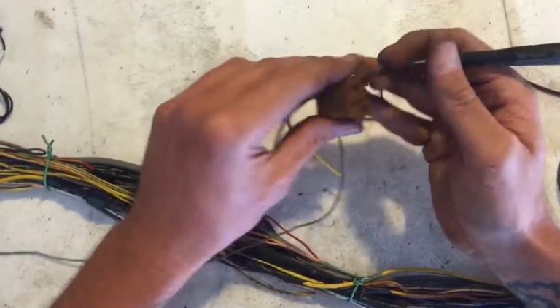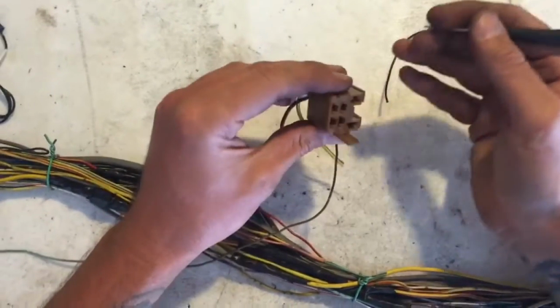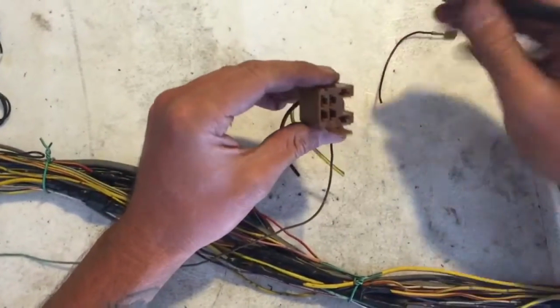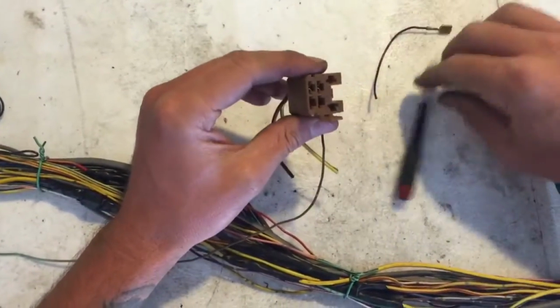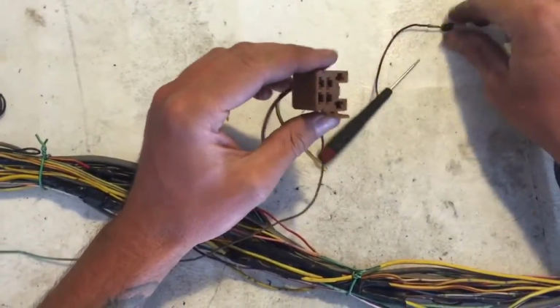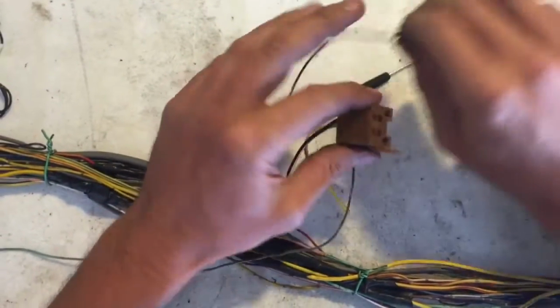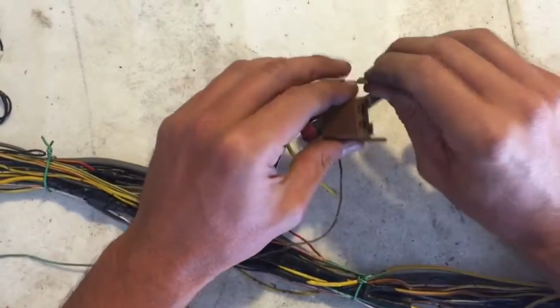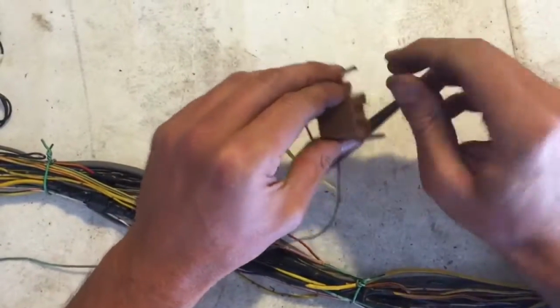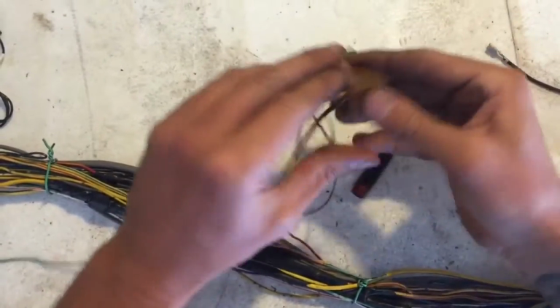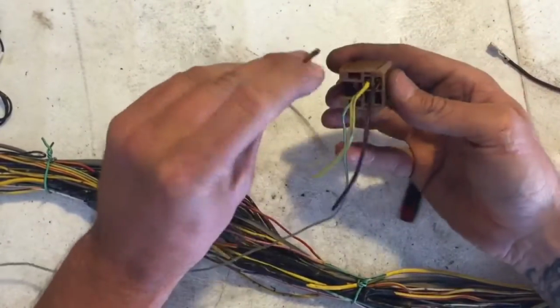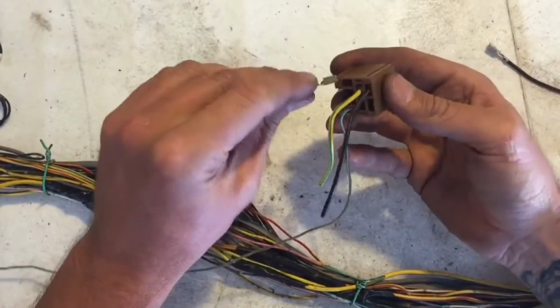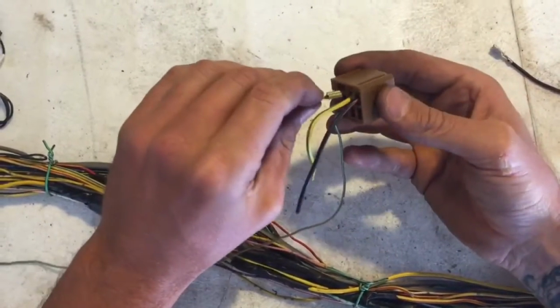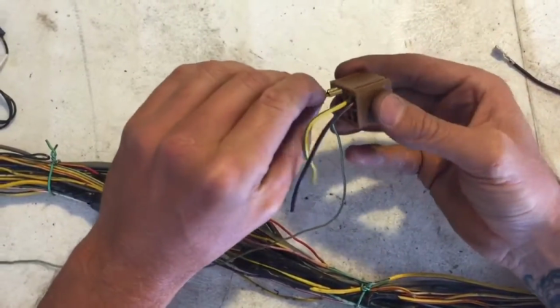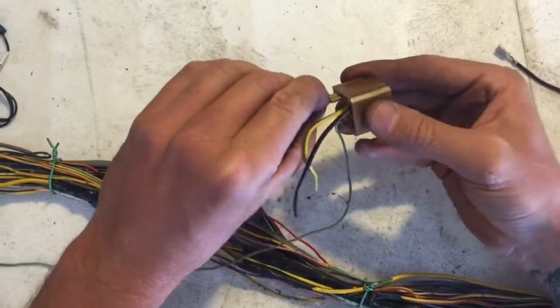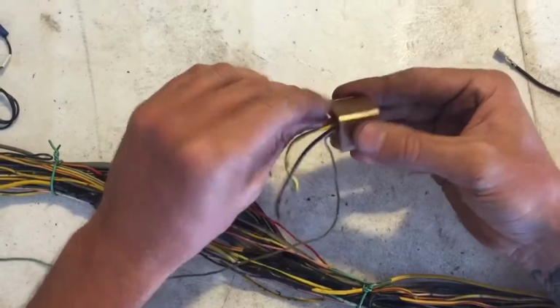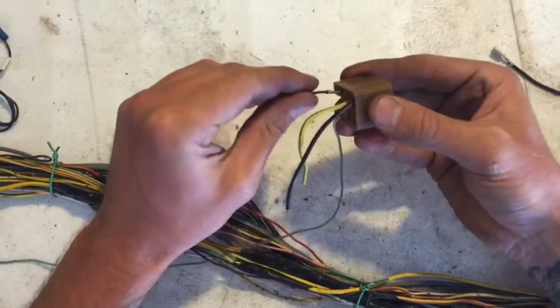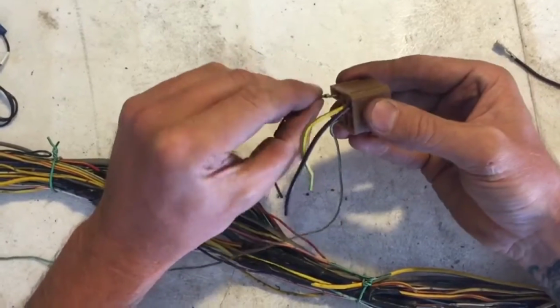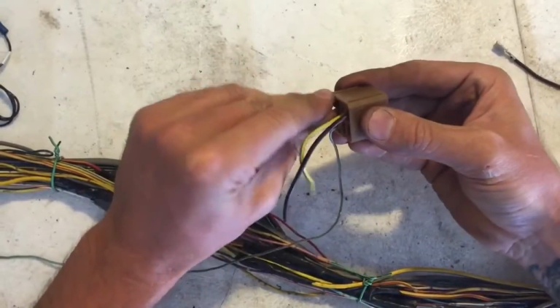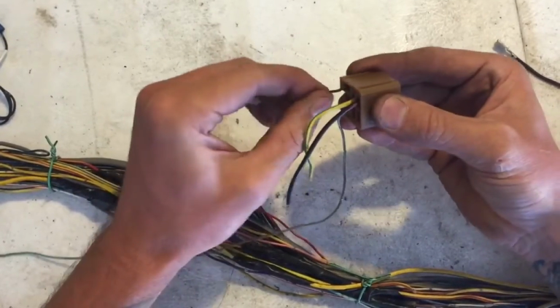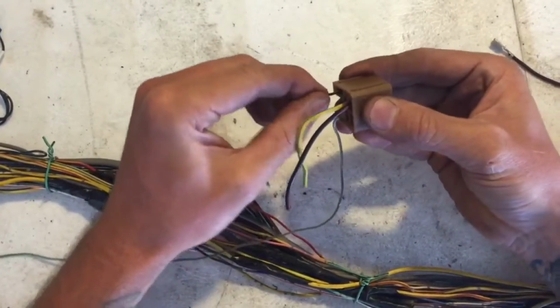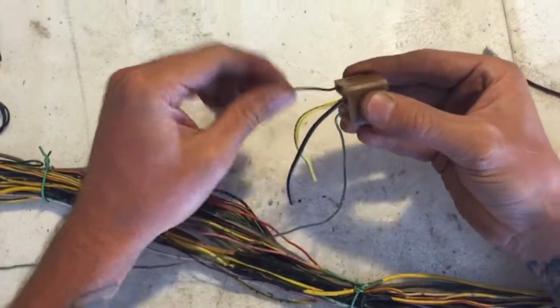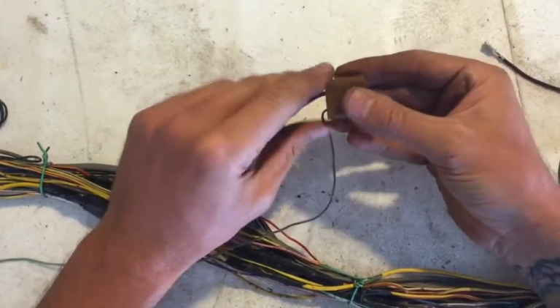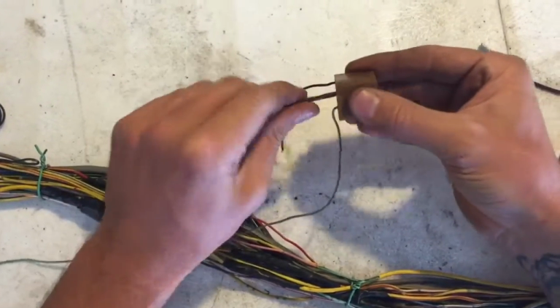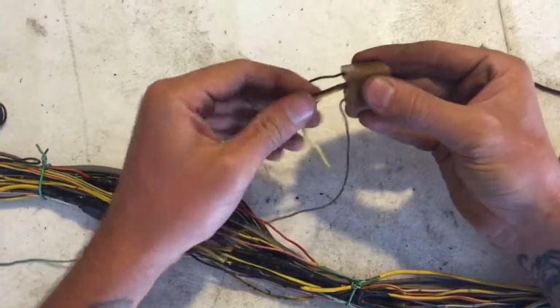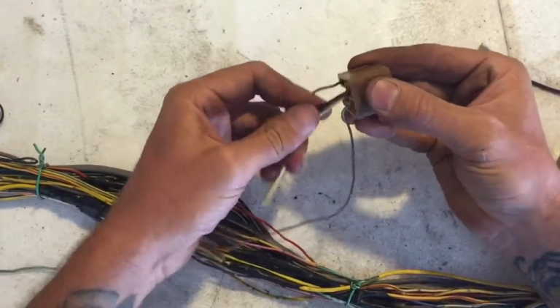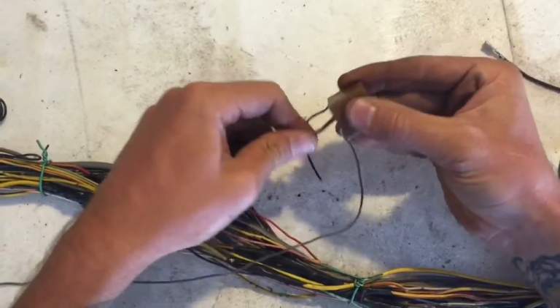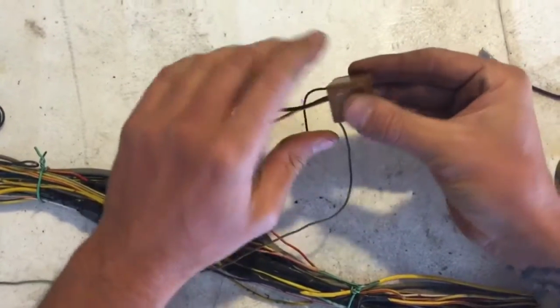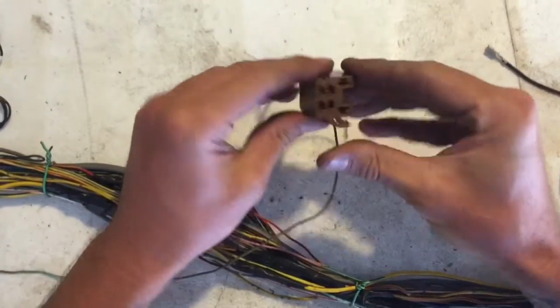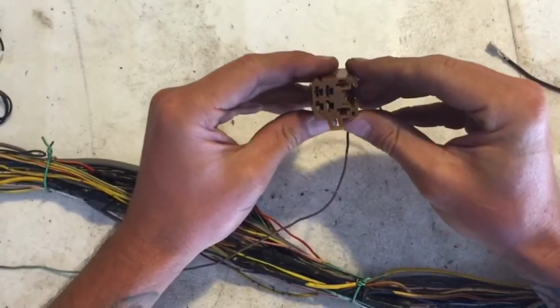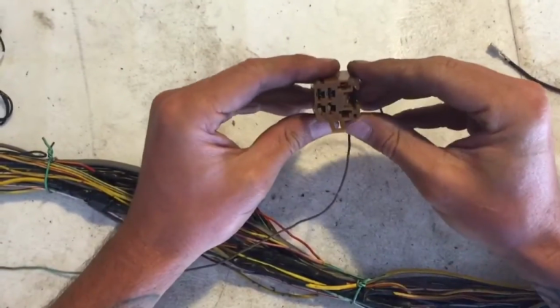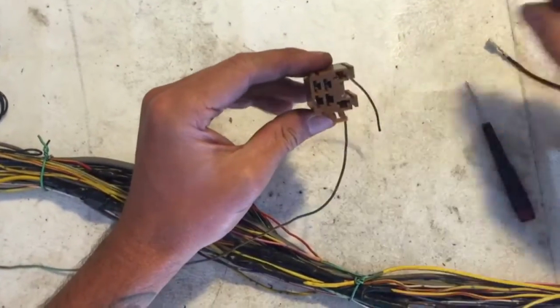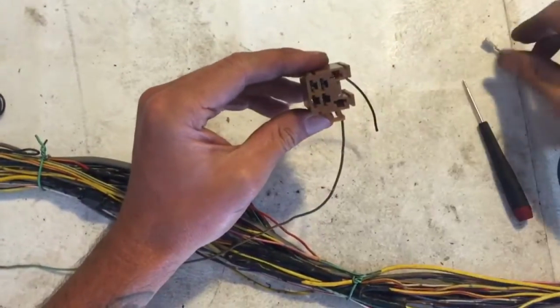Now the larger wires are a little more tricky. There are two mechanisms holding them in.